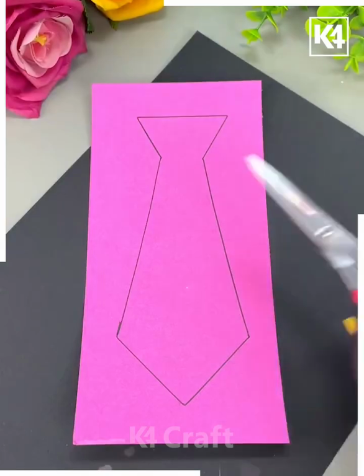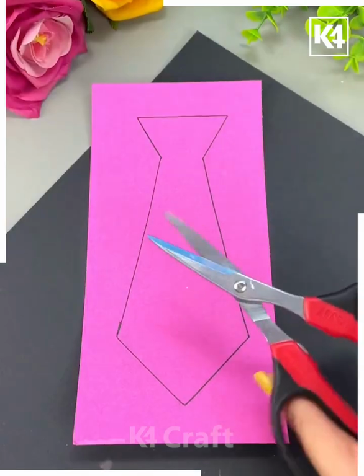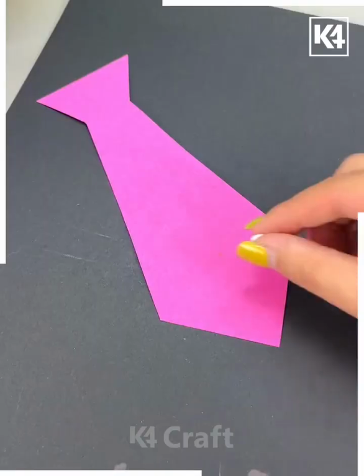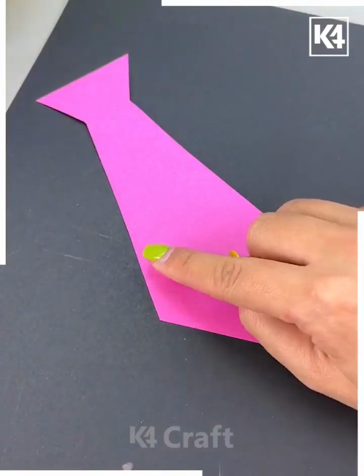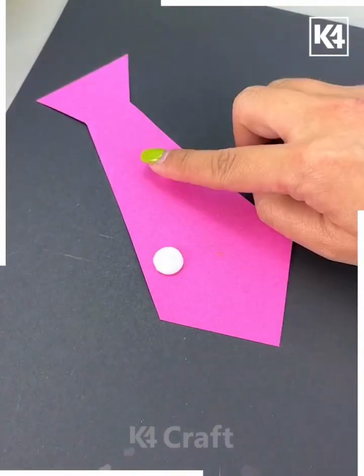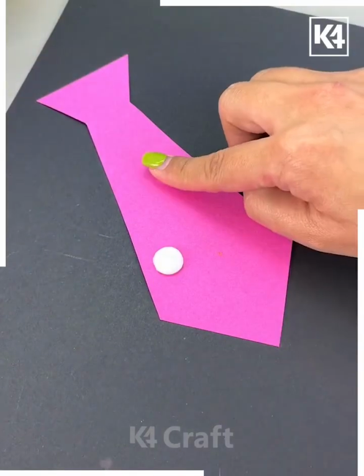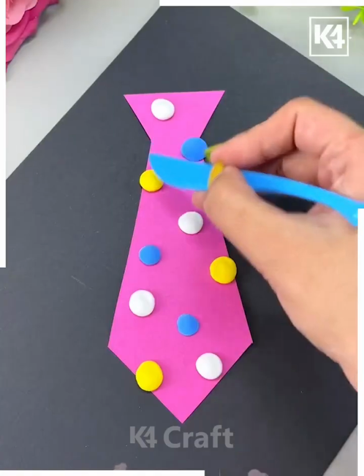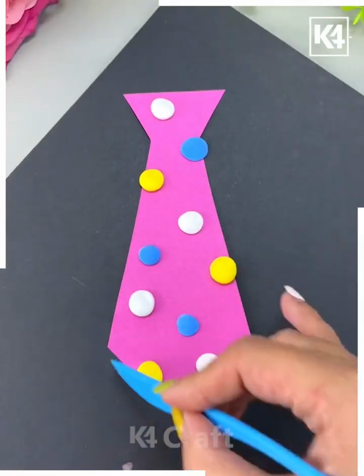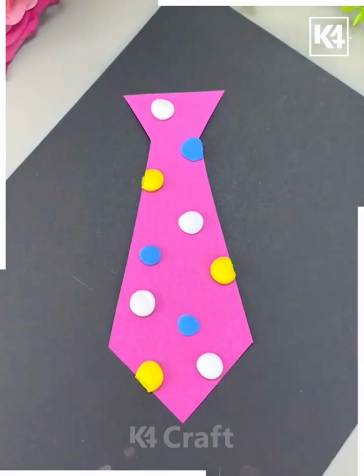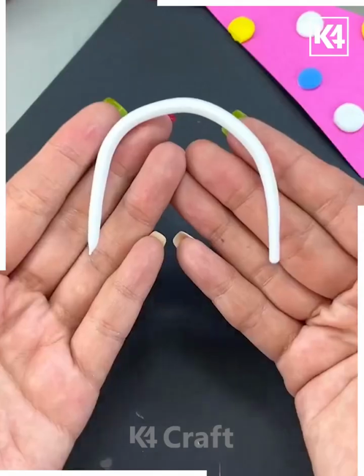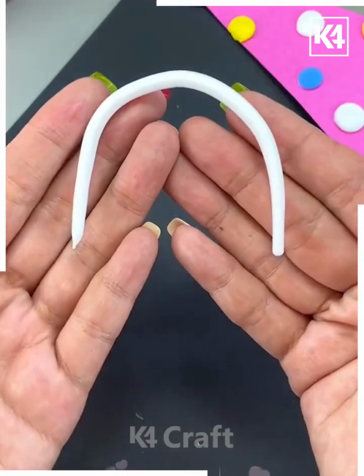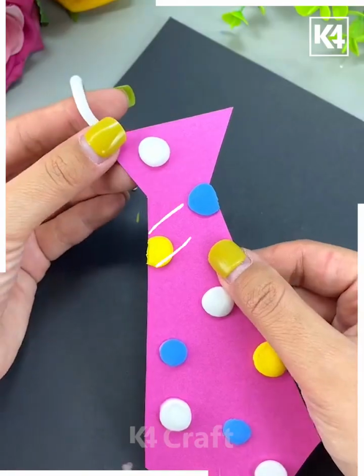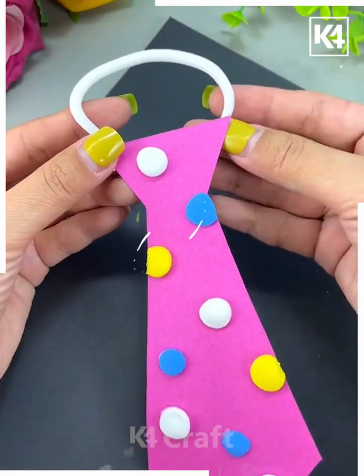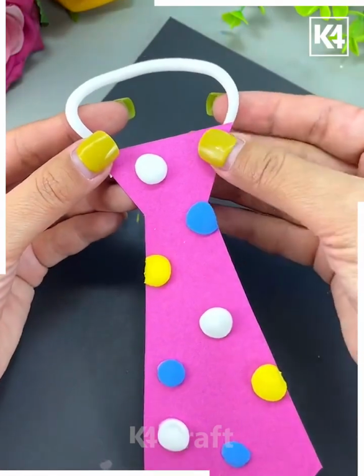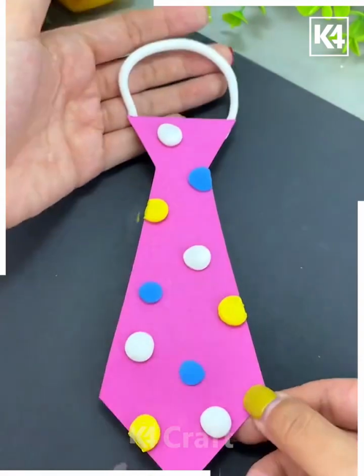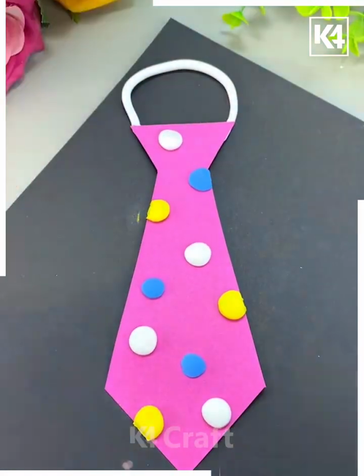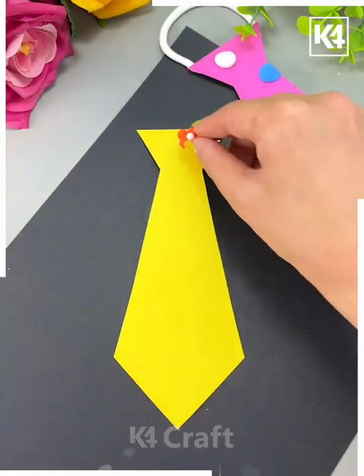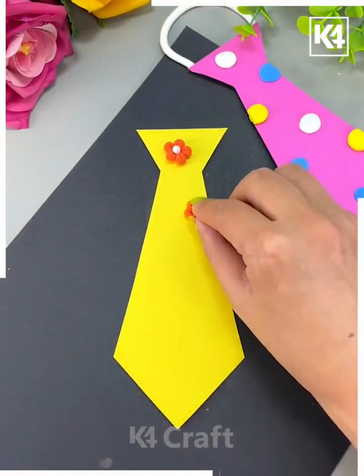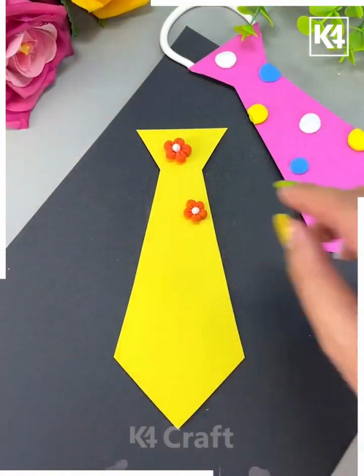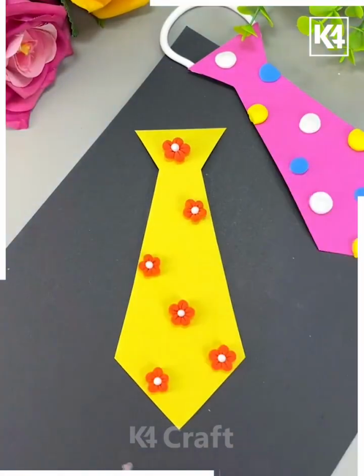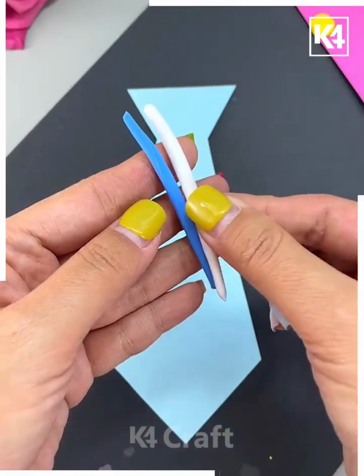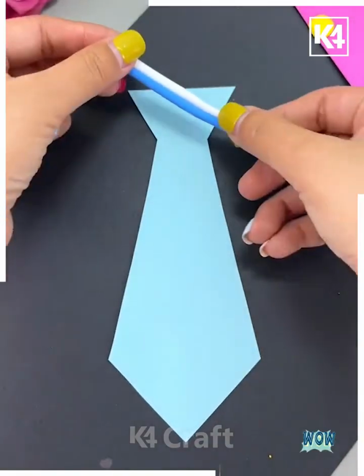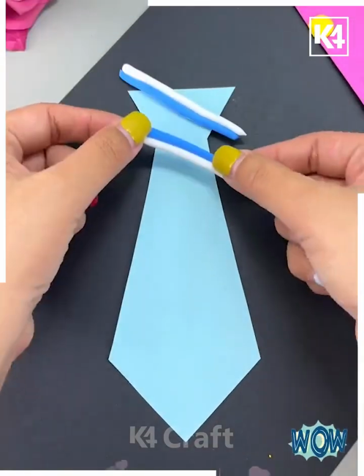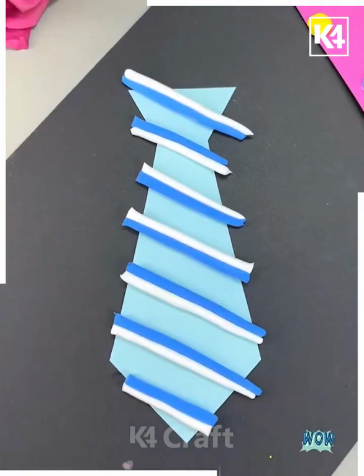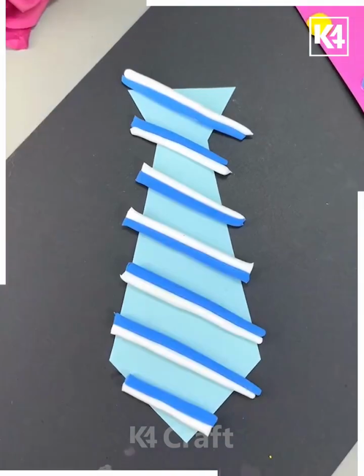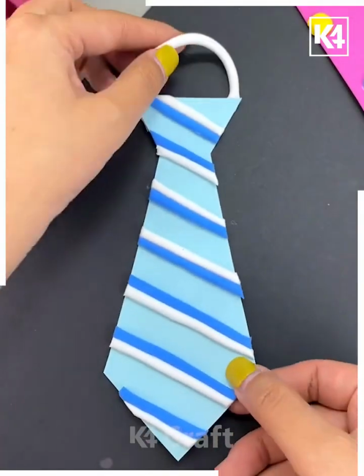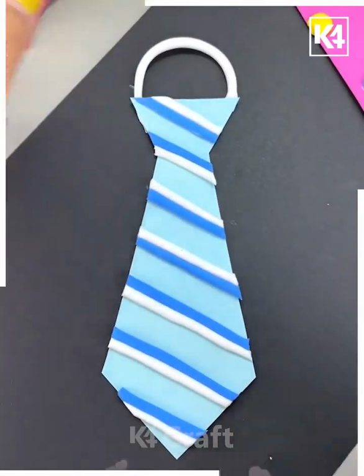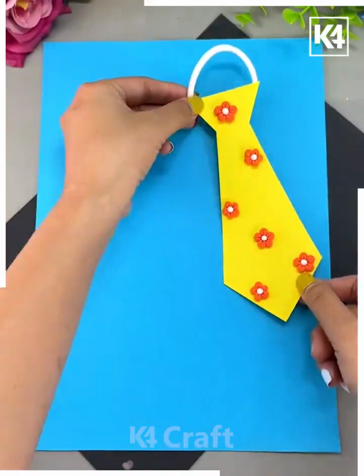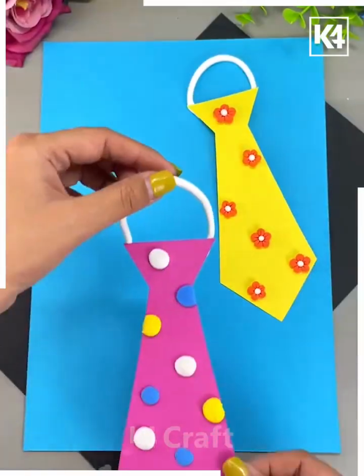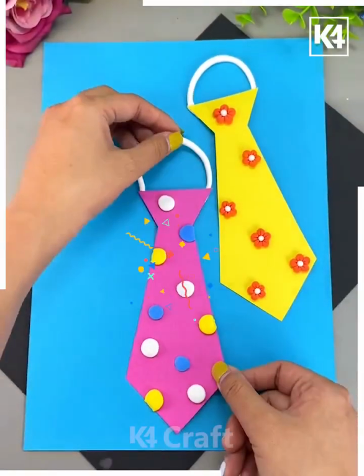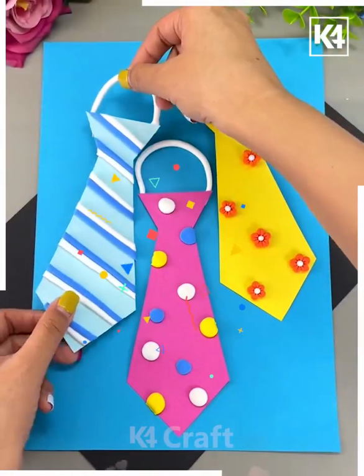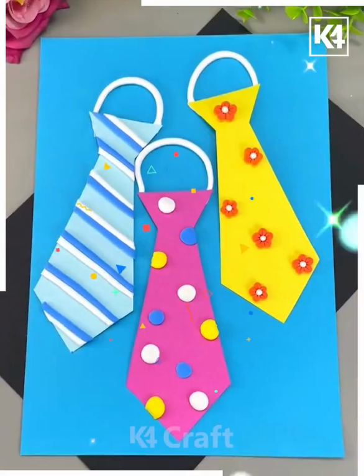Now we will be learning how to make these ties. Start off by drawing a tie shape on a sheet of paper and then cut it out. Add multiple balls of clay to decorate it, and add clay at the top to make the handle as well. You may use different designs — we have made stripes, flowers, and polka dots.